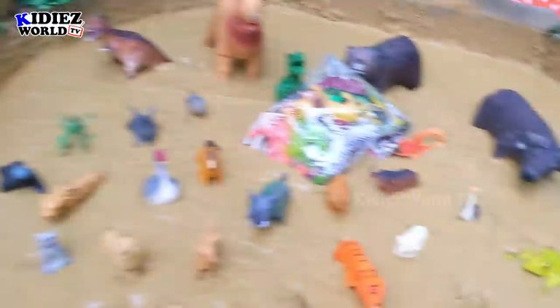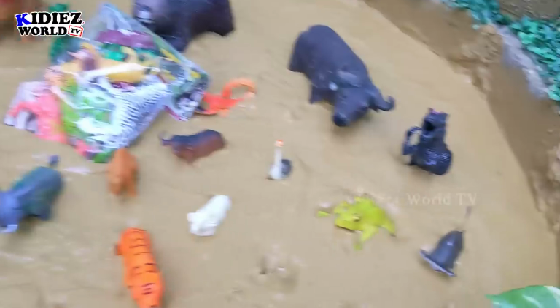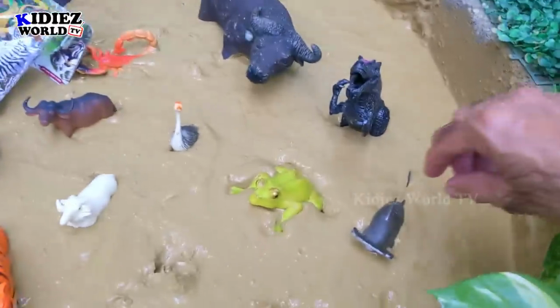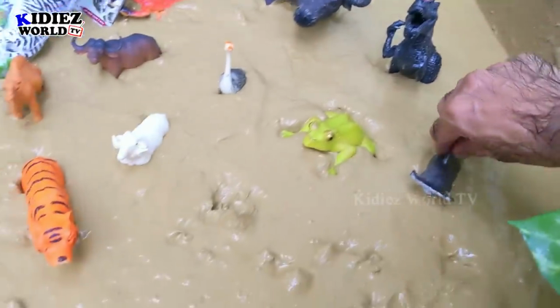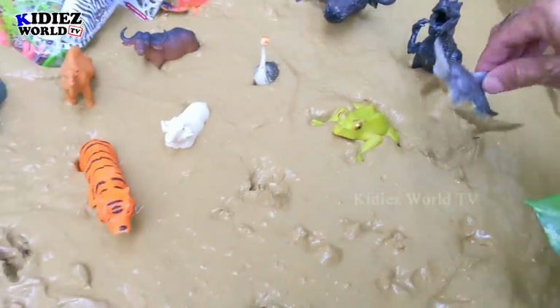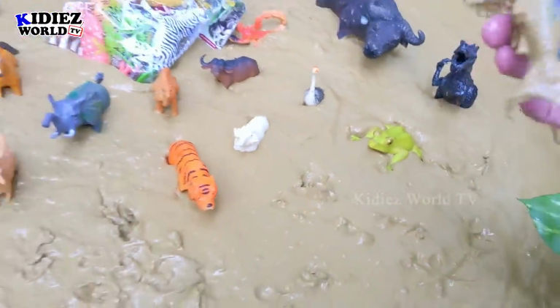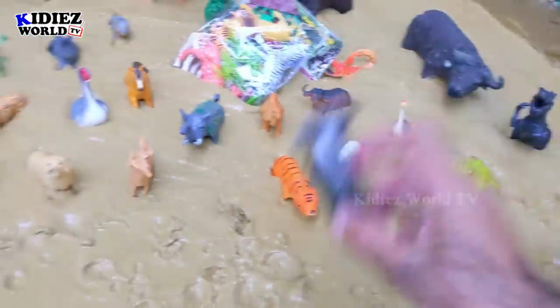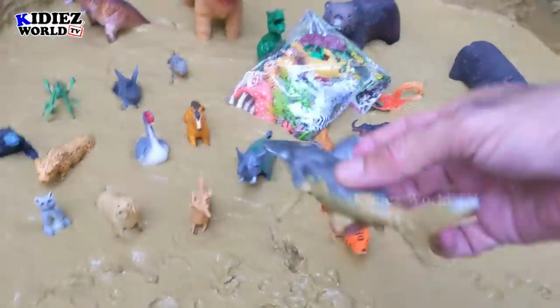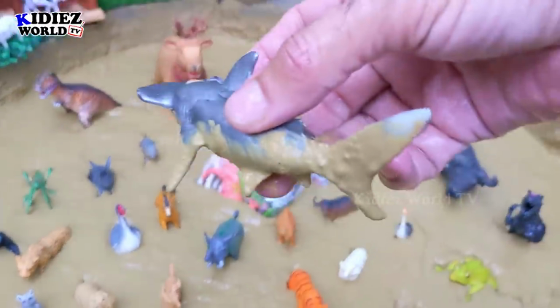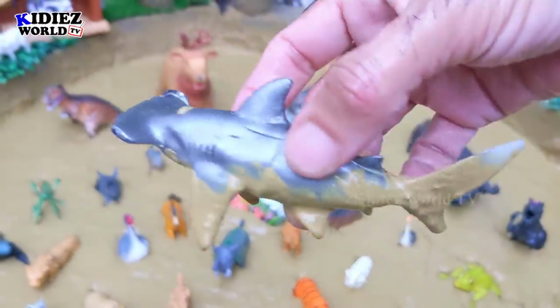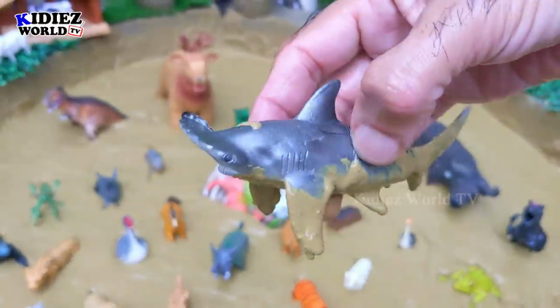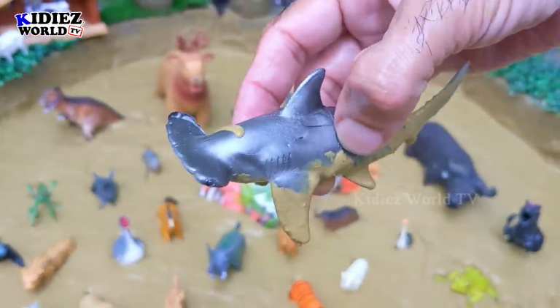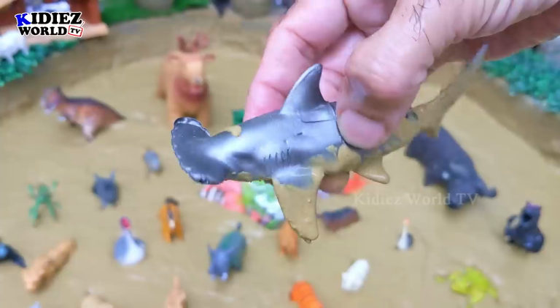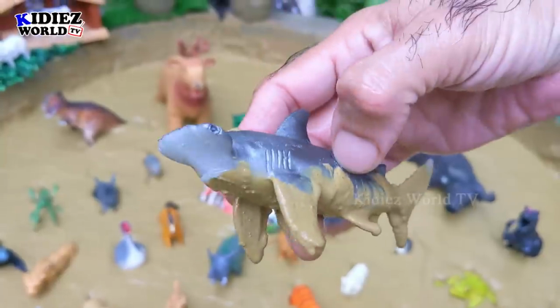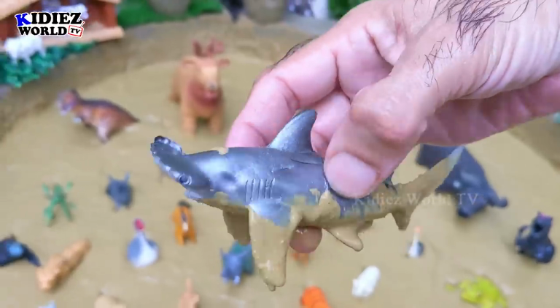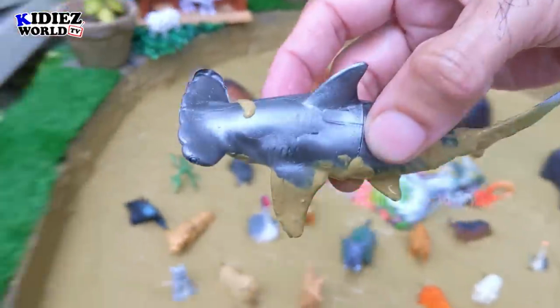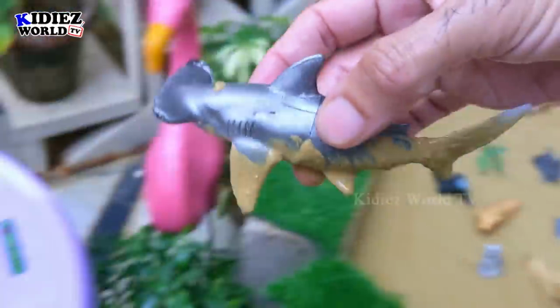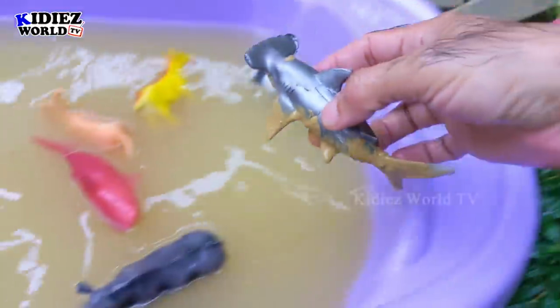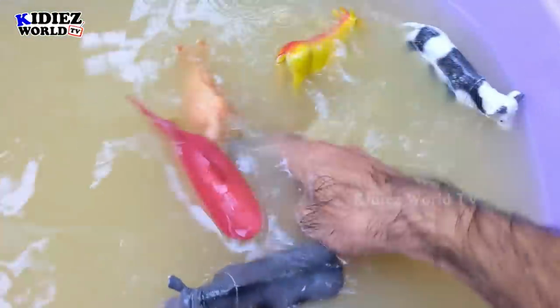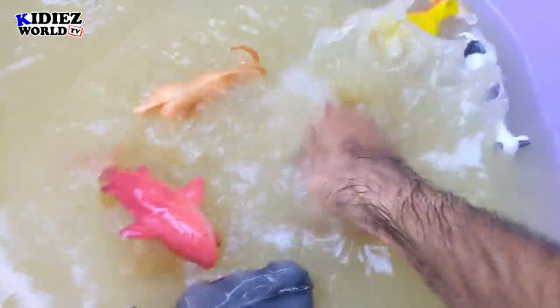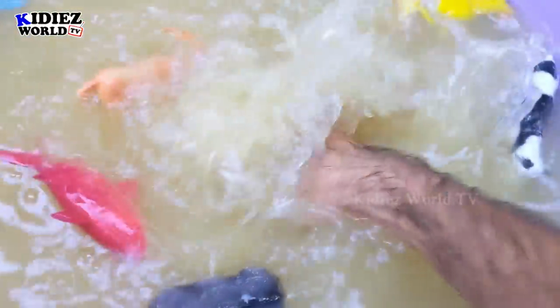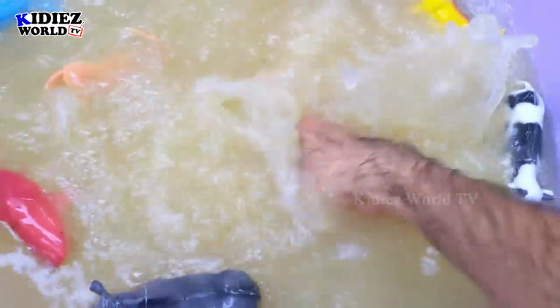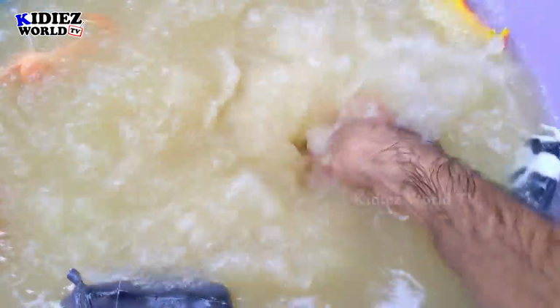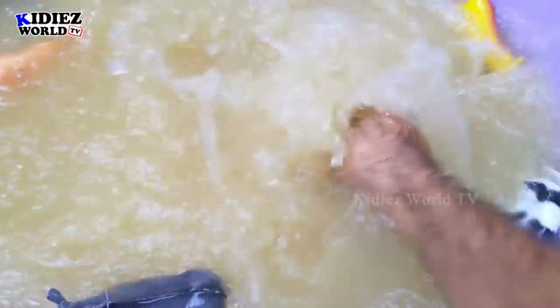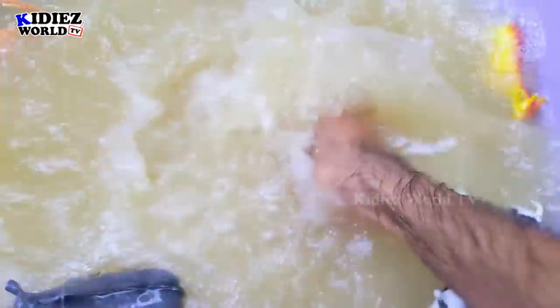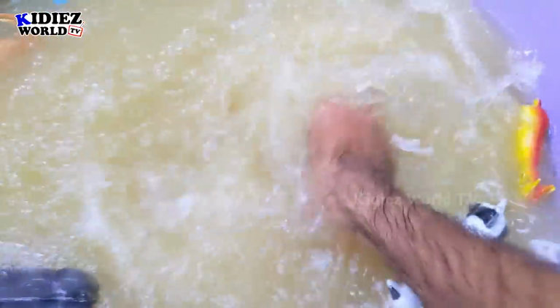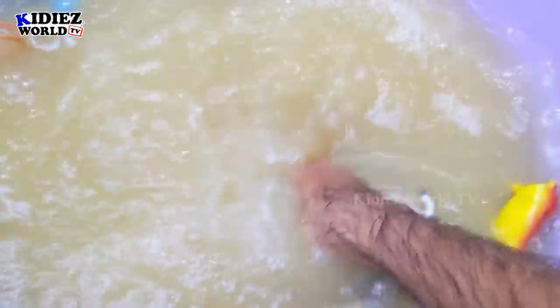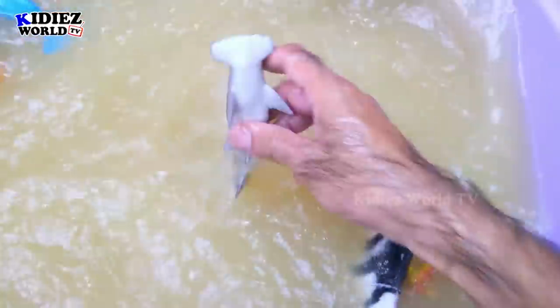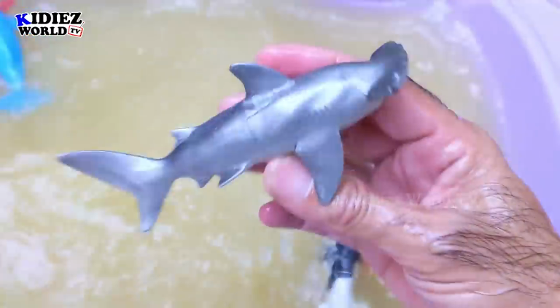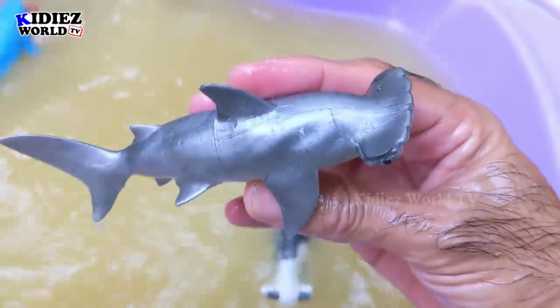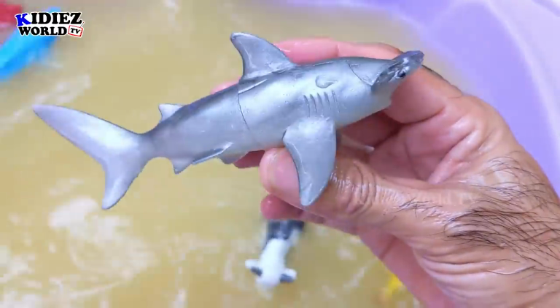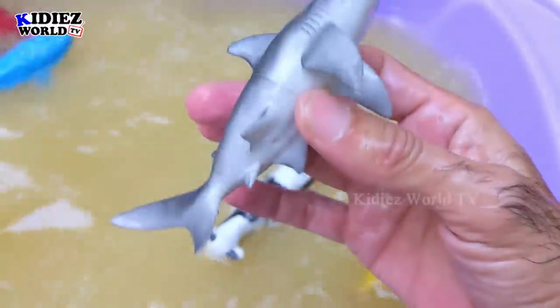The next one we have is hammer fish. Hammer fish is one of a unique kind — a sea animal found in the deep sea. Here we go — hammer fish!